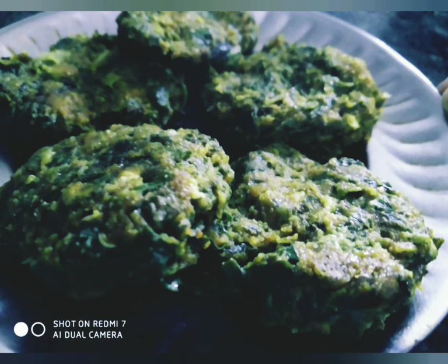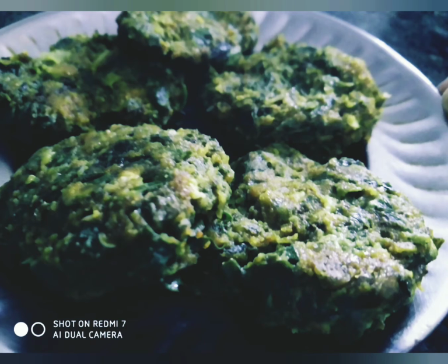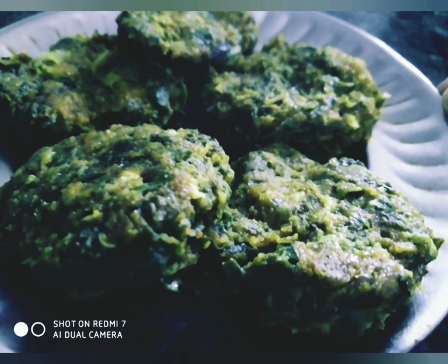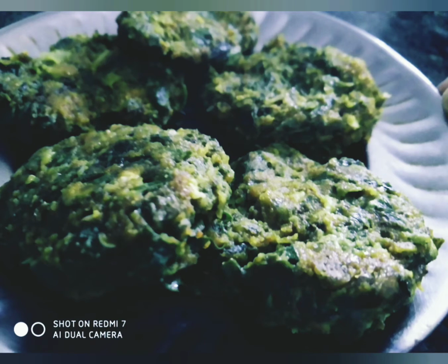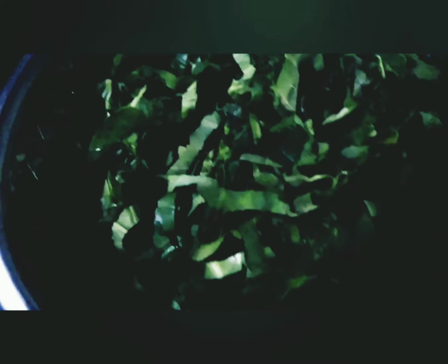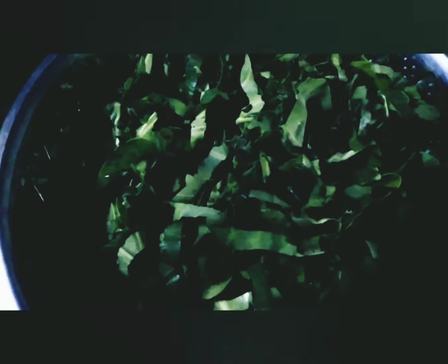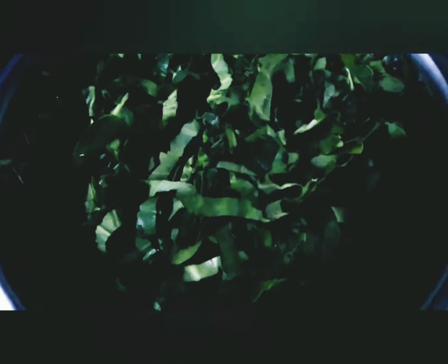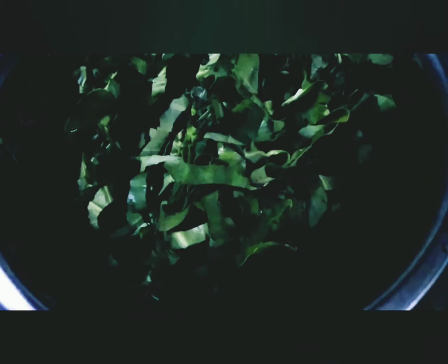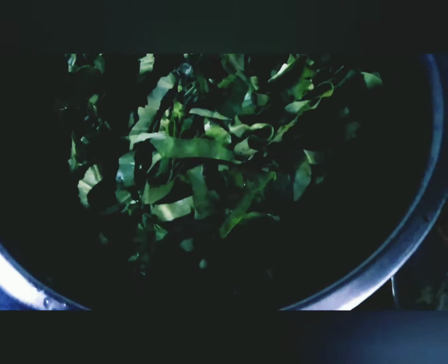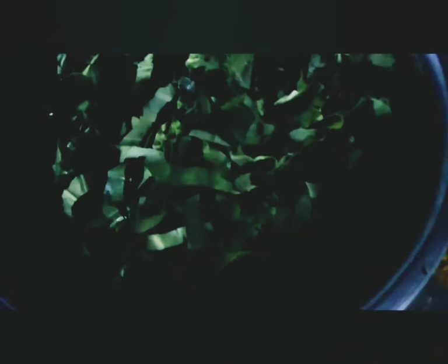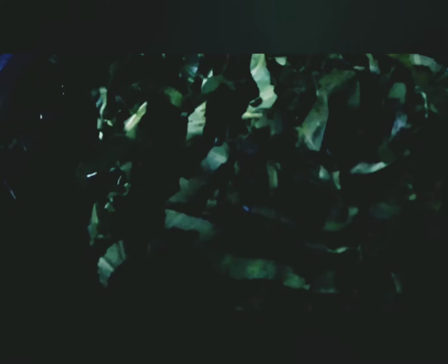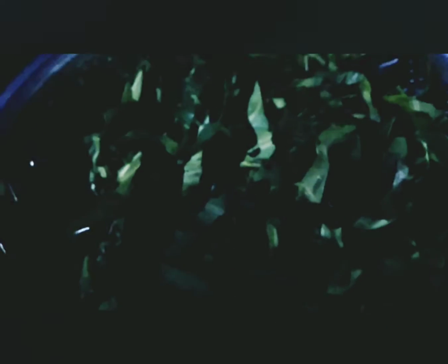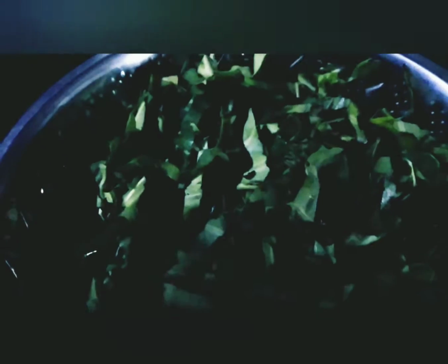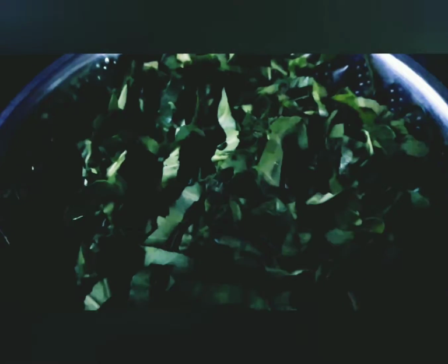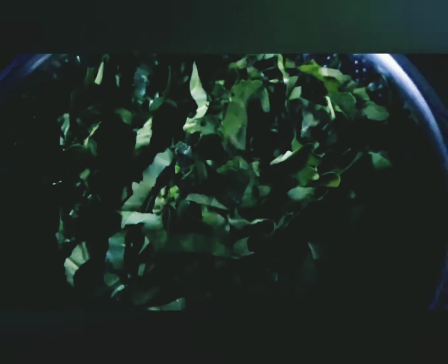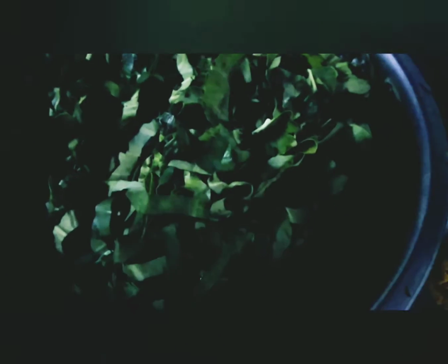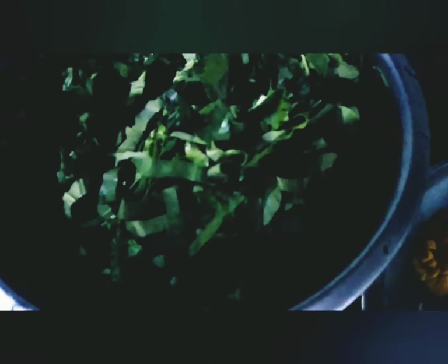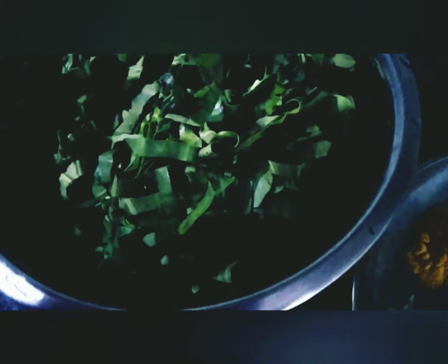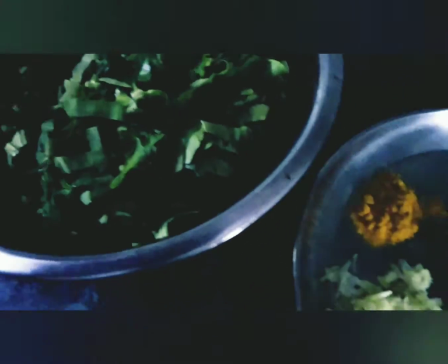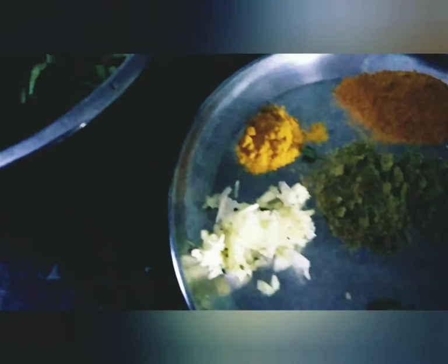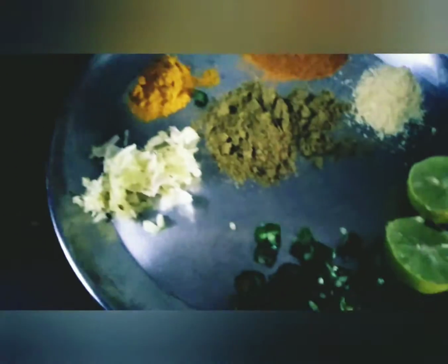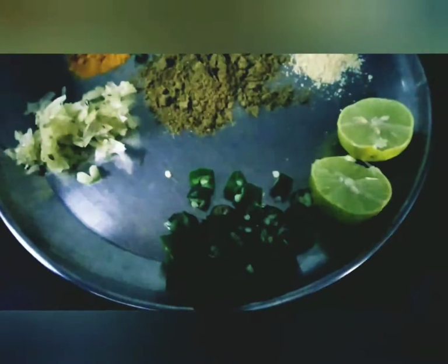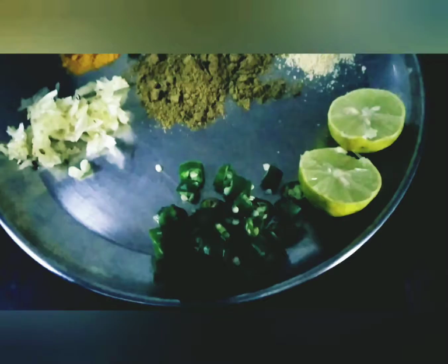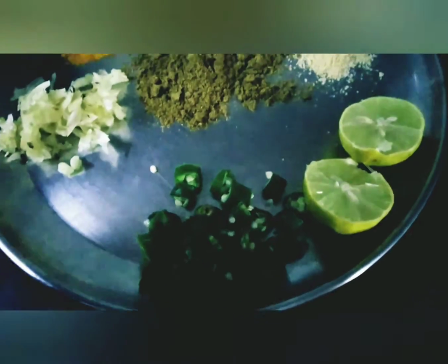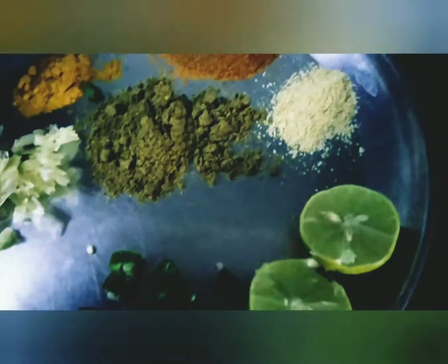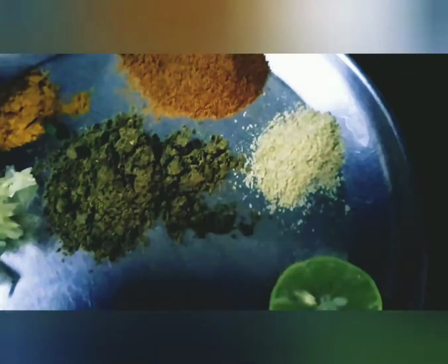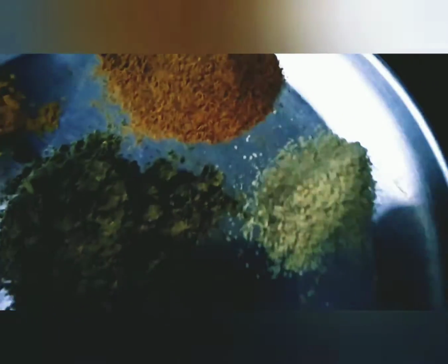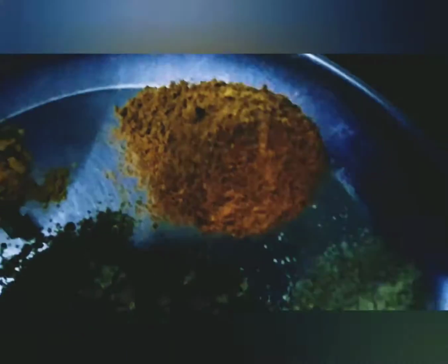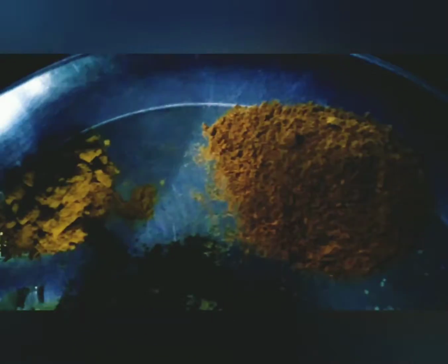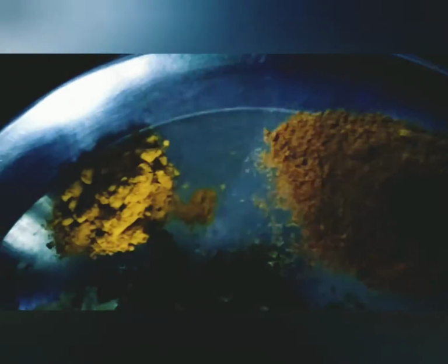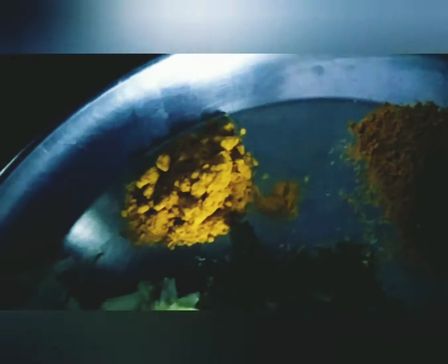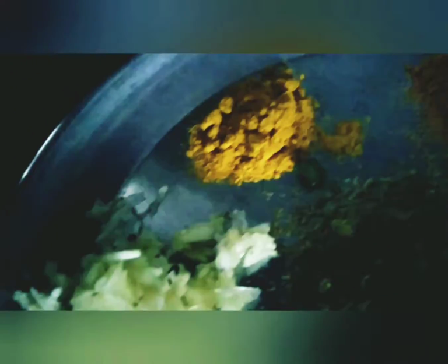In the kitchen, I have prepared some of the ingredients. Here are some ingredients such as Harimish, Heen, Pisa Misha, Haldi, Kutawa Lahsun, and Warm Masala. These are all the things I have prepared.